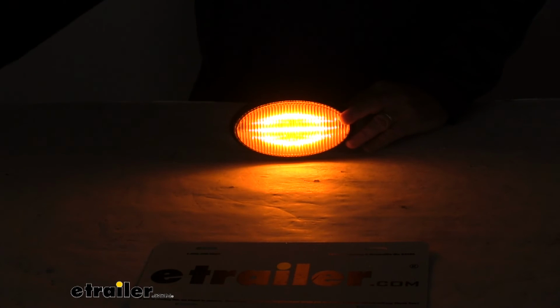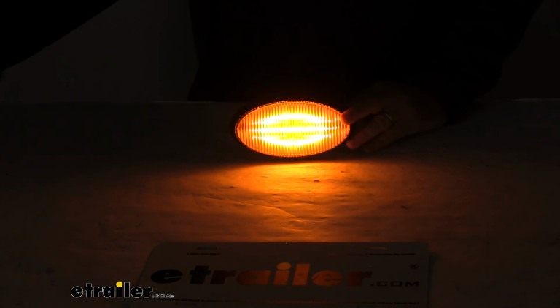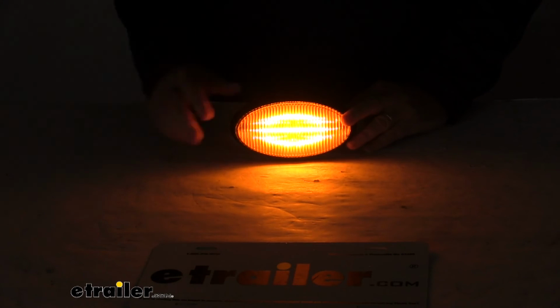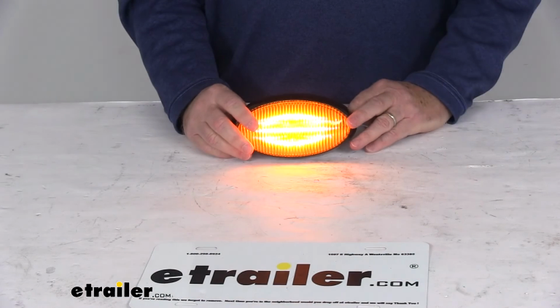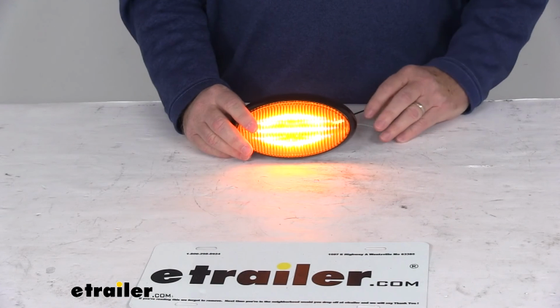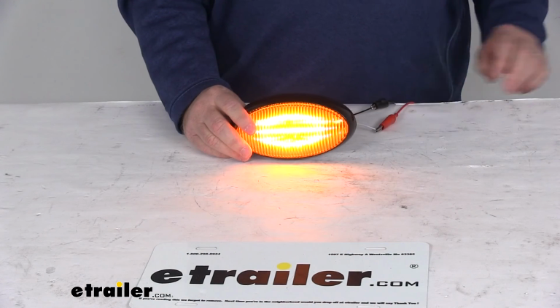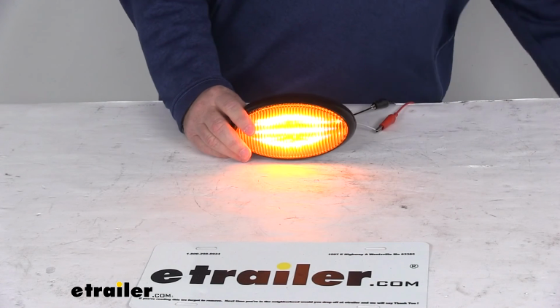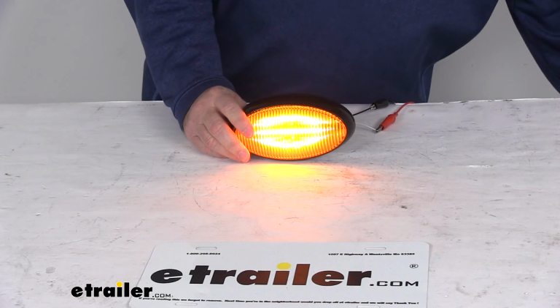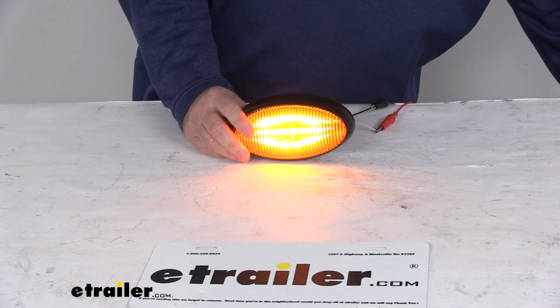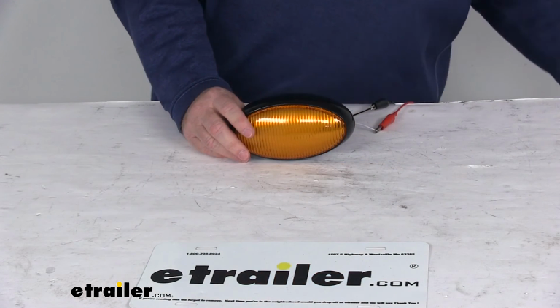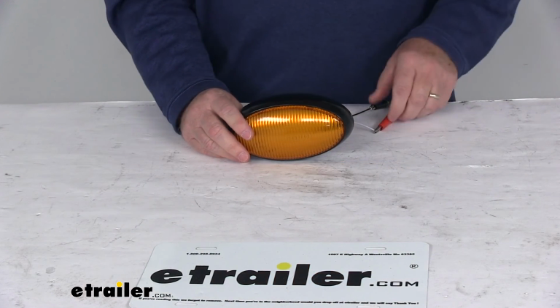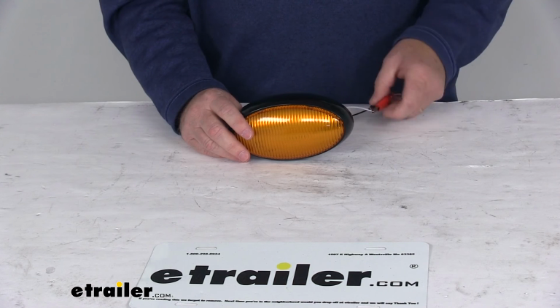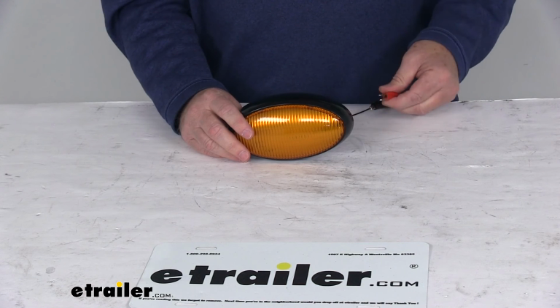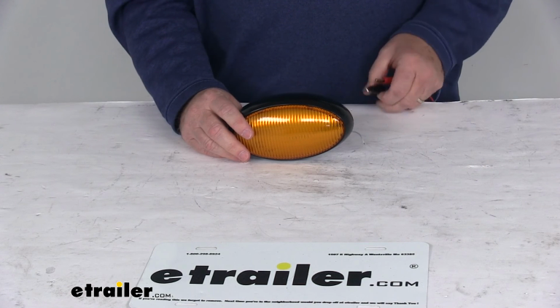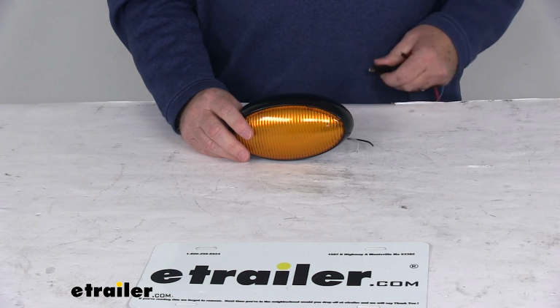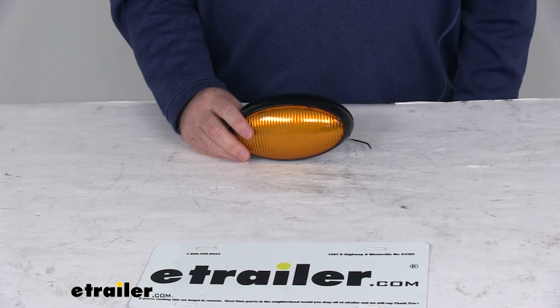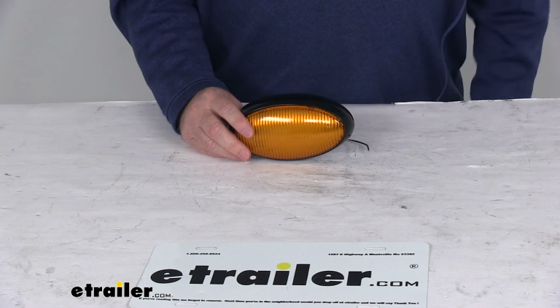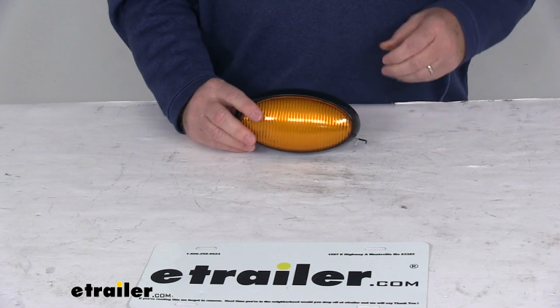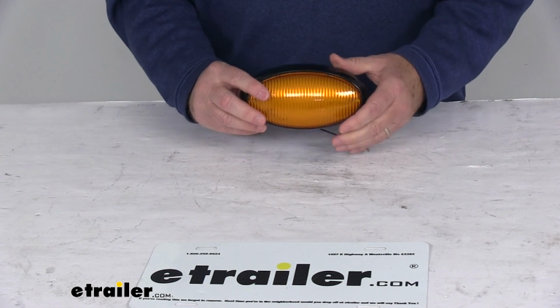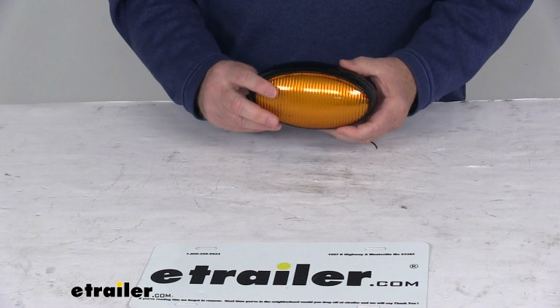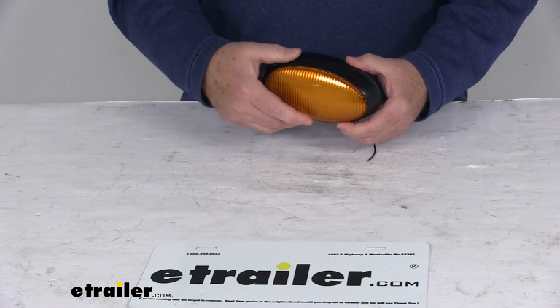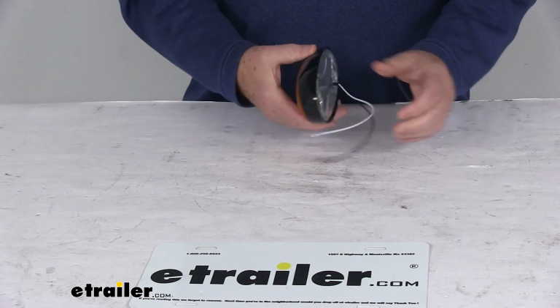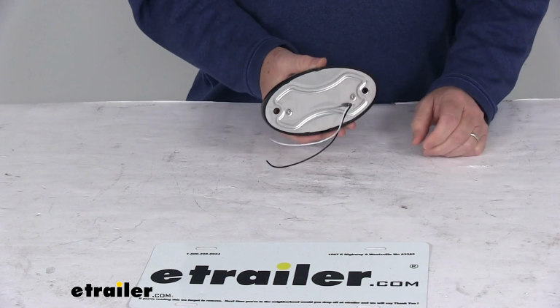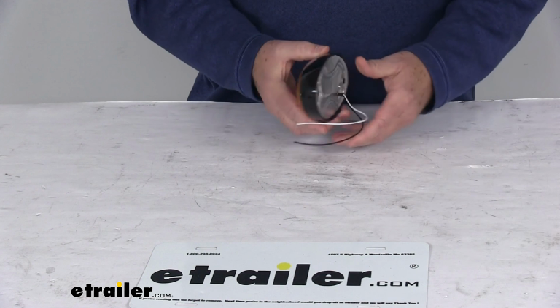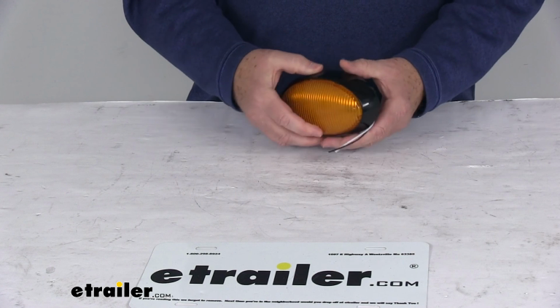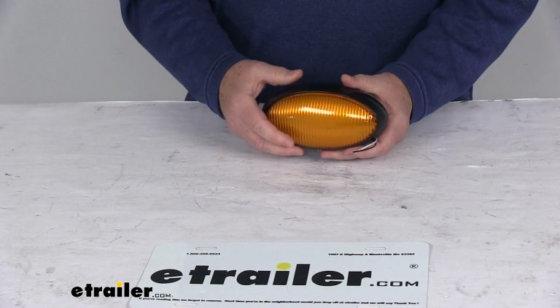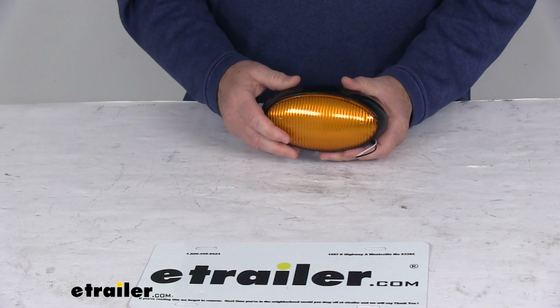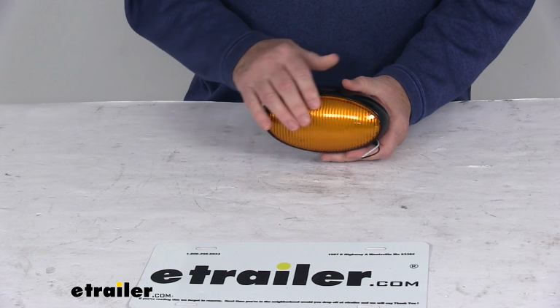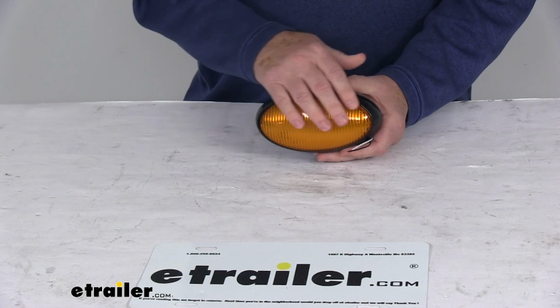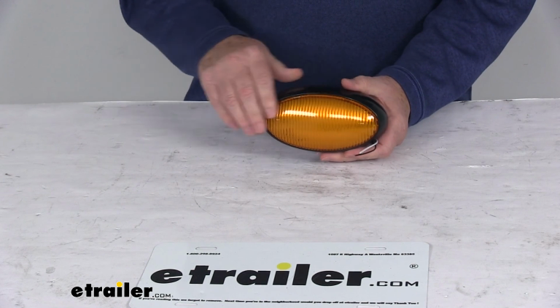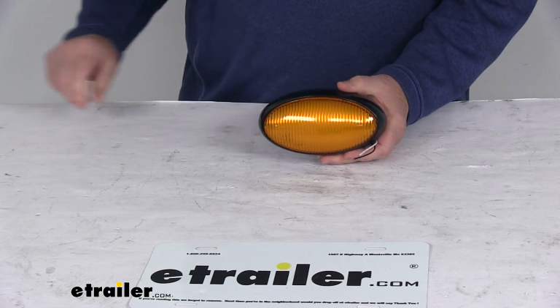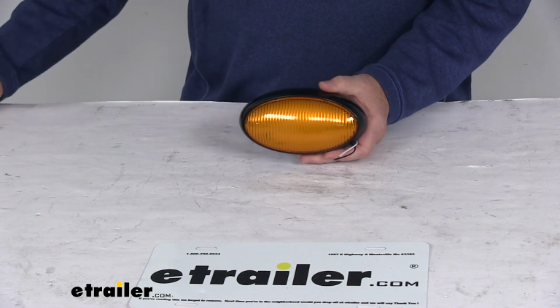Go ahead and turn back on the overhead lights and turn off our power. That should do it for the review on the LED oval porch and utility light with the amber lens for RVs. See you soon.